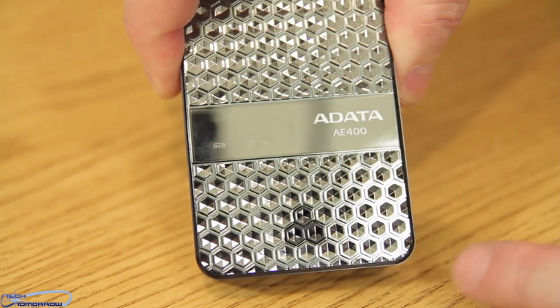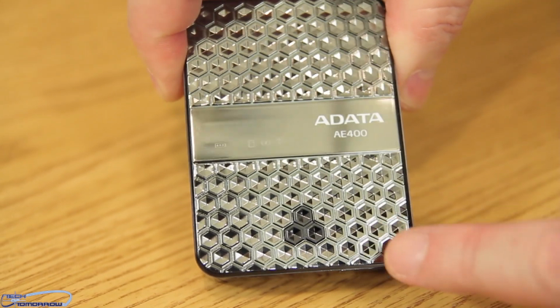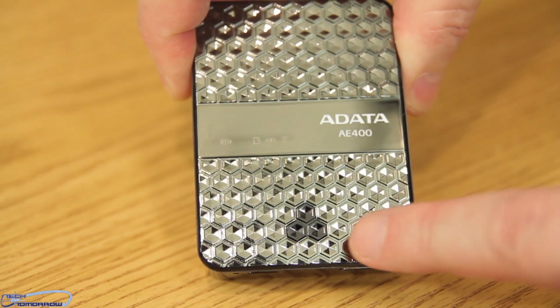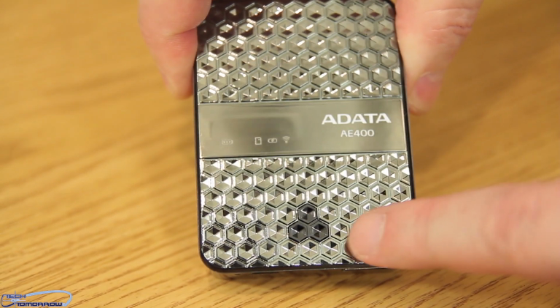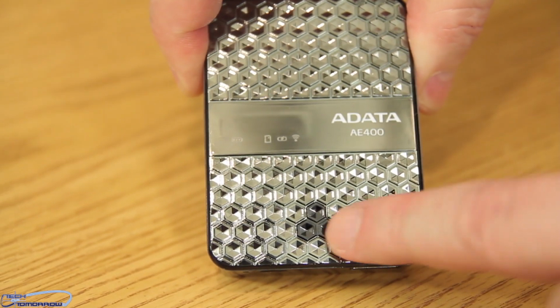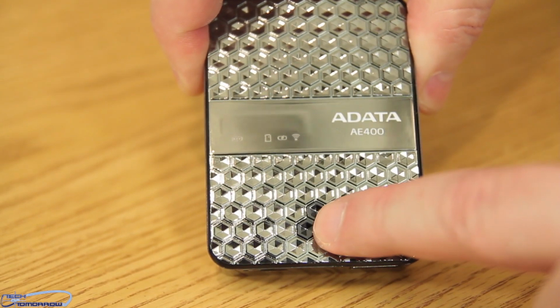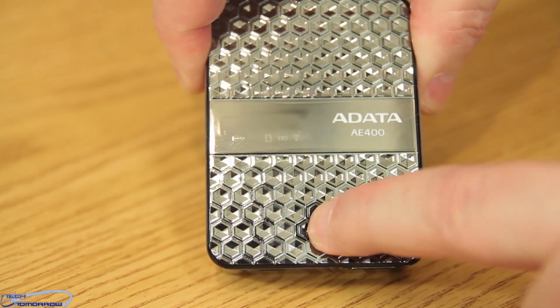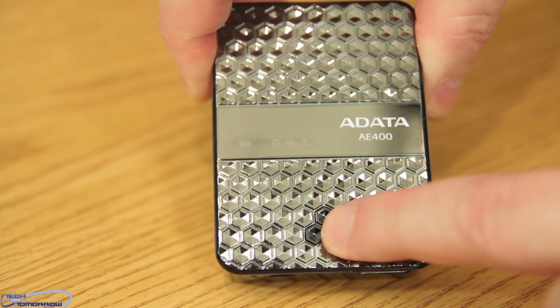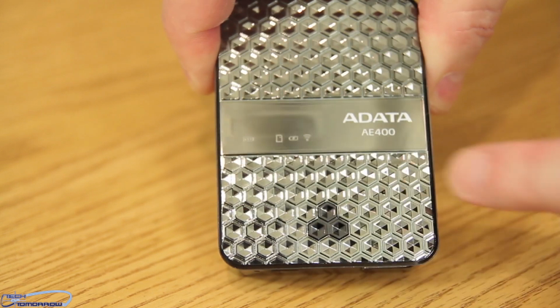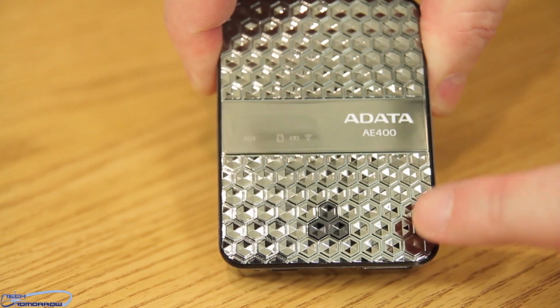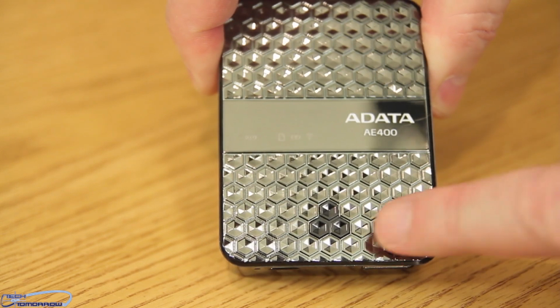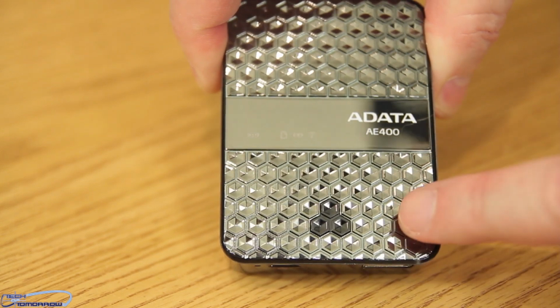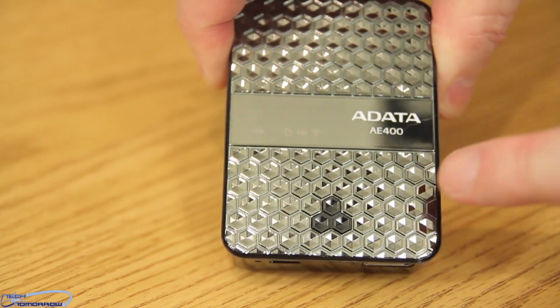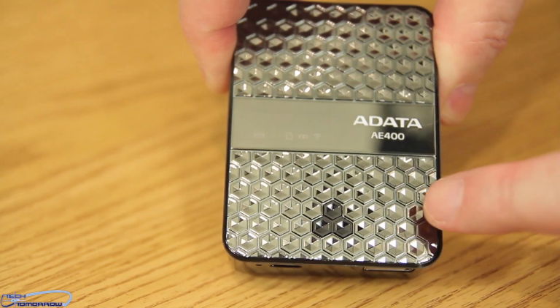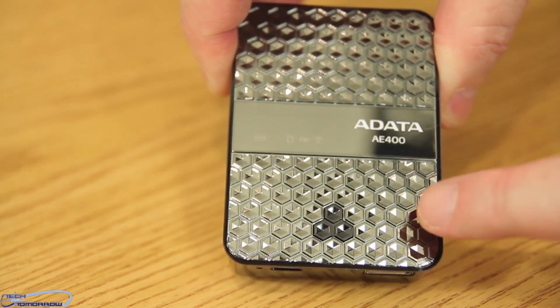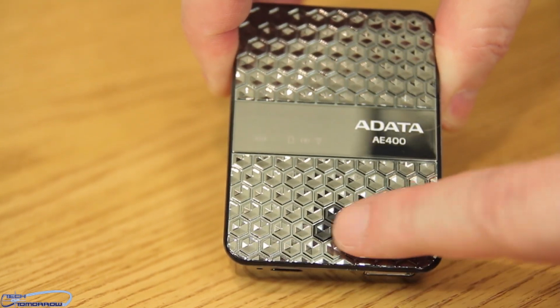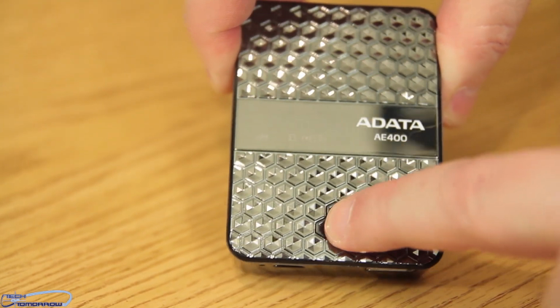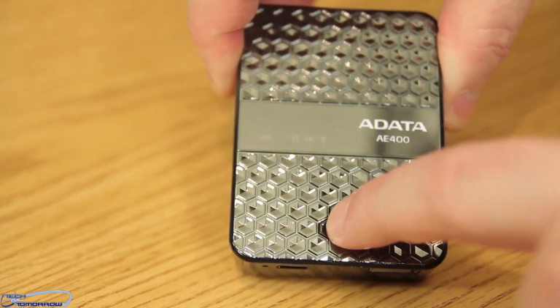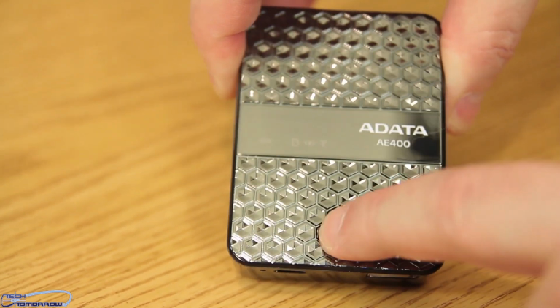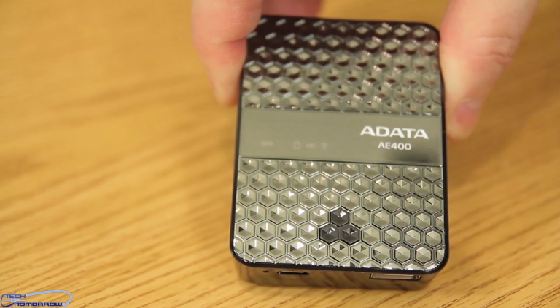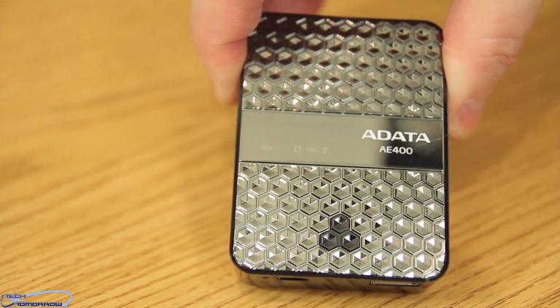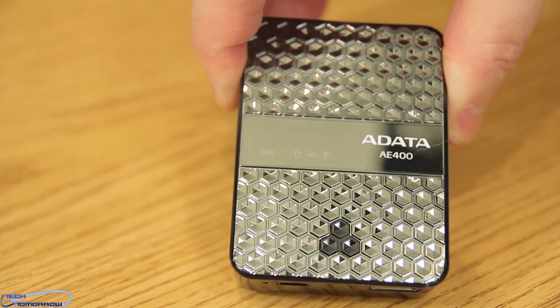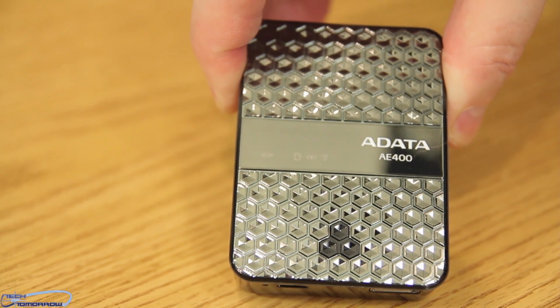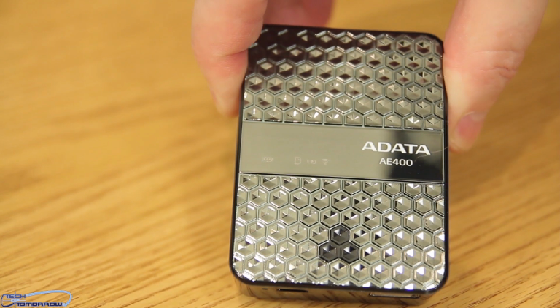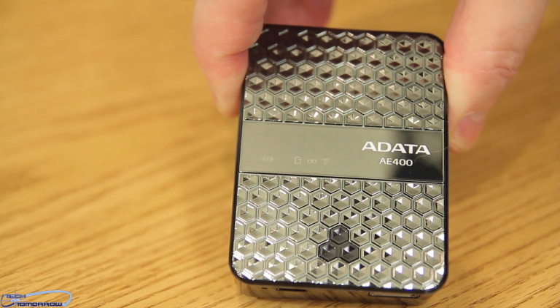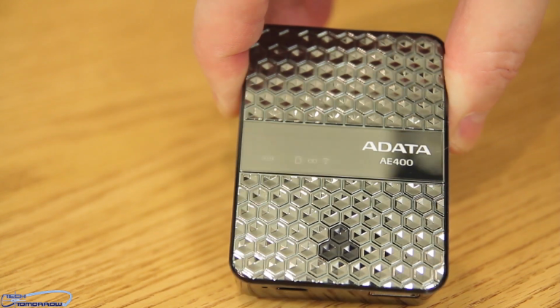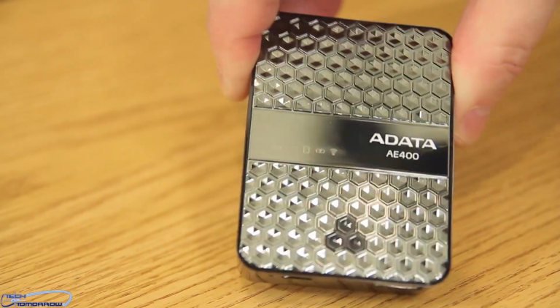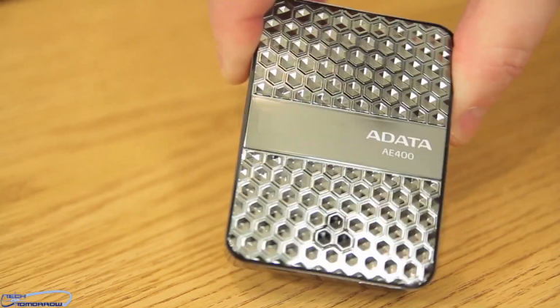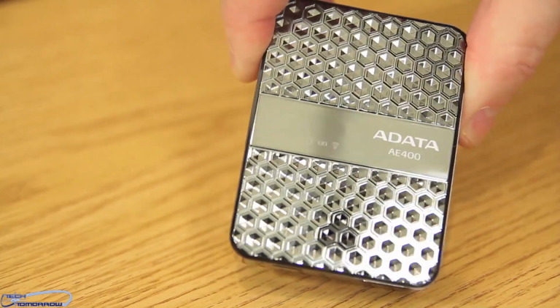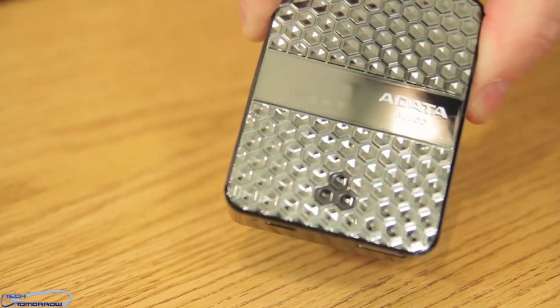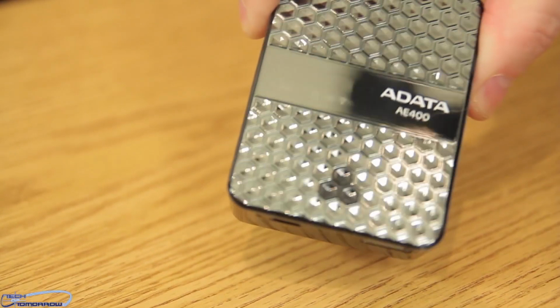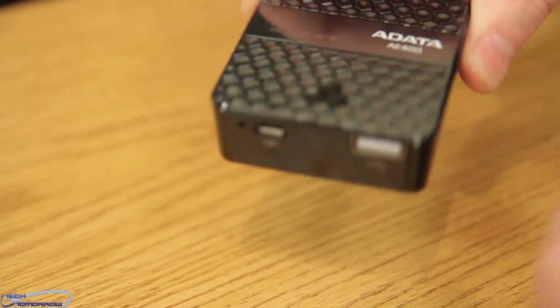It's a little bit difficult to see, but this is the power button — there's a little button right here on top, slightly differently colored than the rest of the unit. This right here is the power button. All that diamond-y stuff — it's like flashy jewelry.